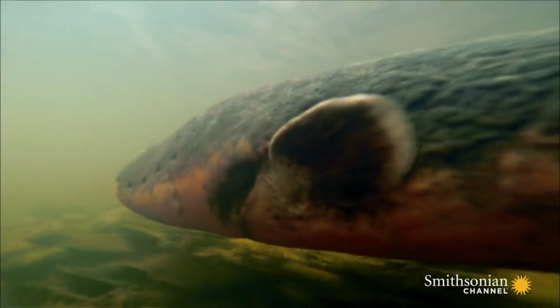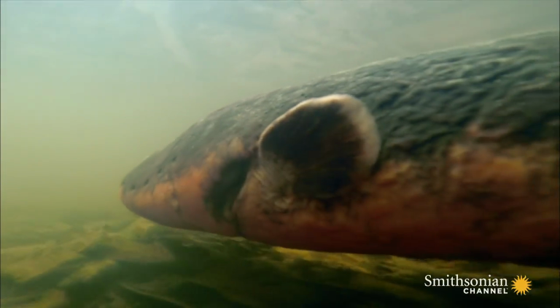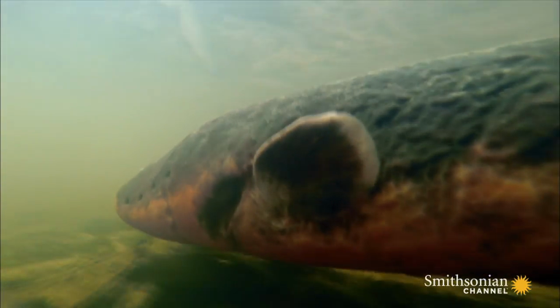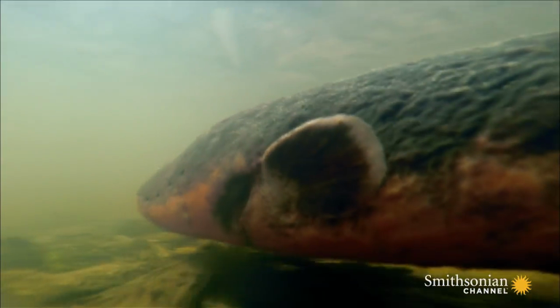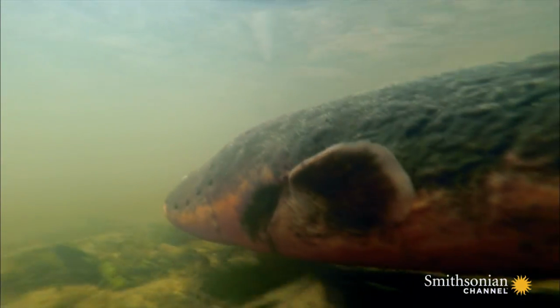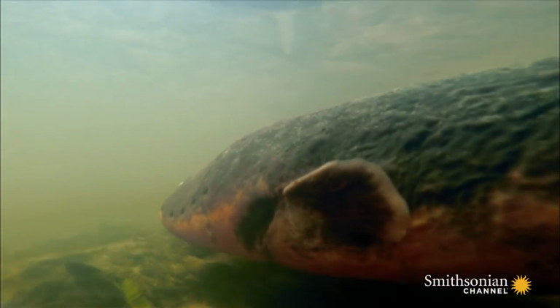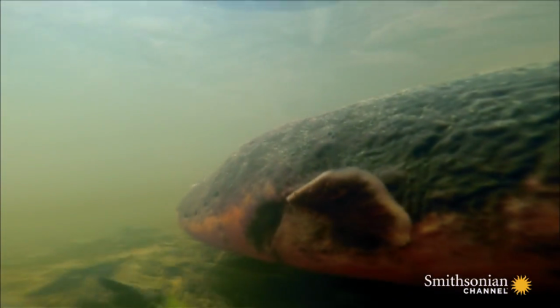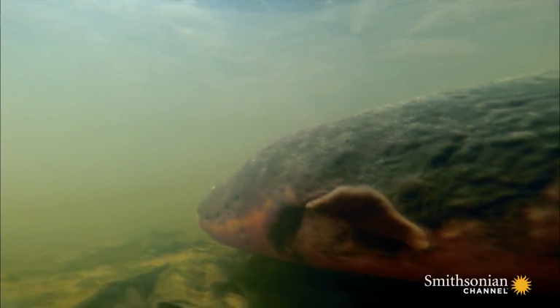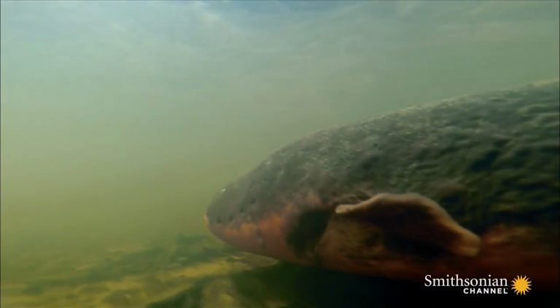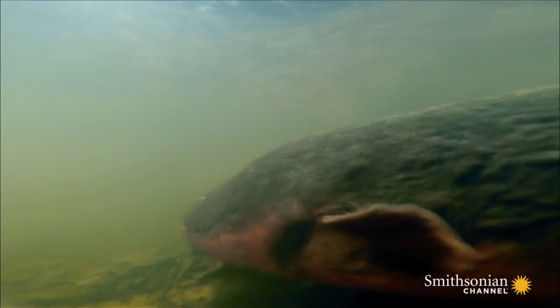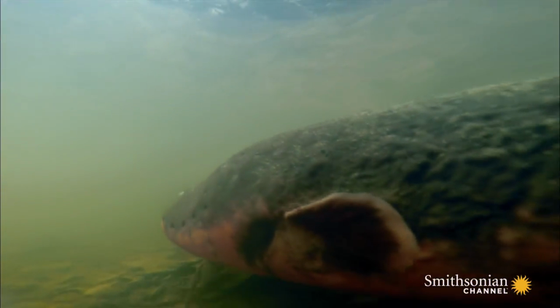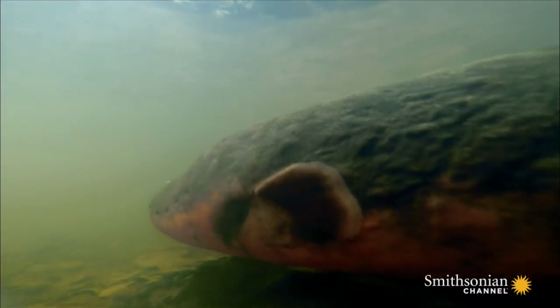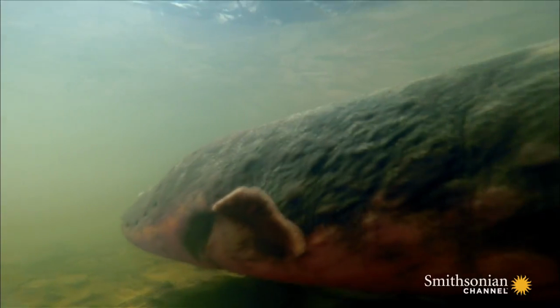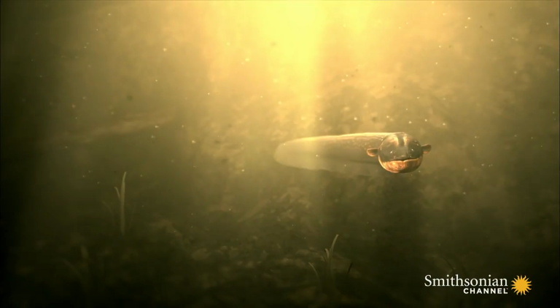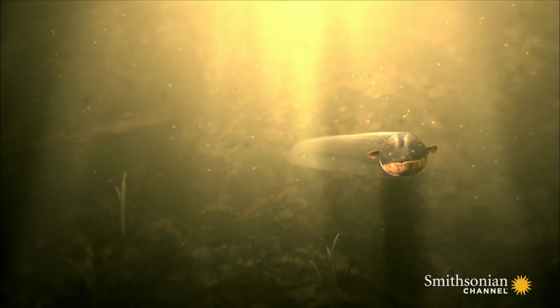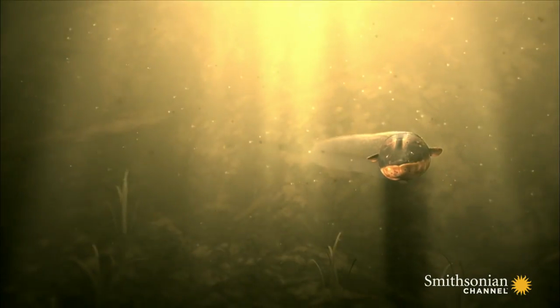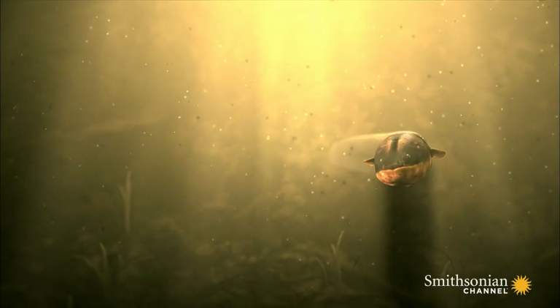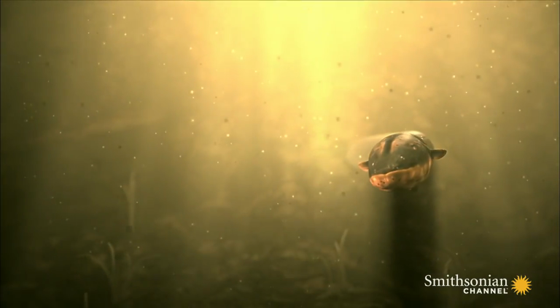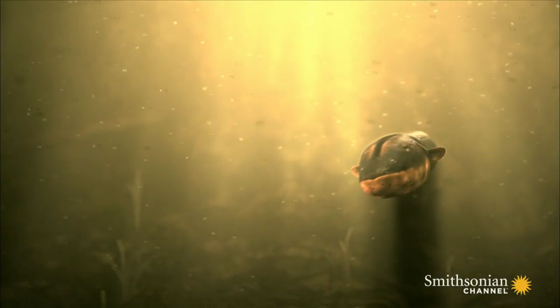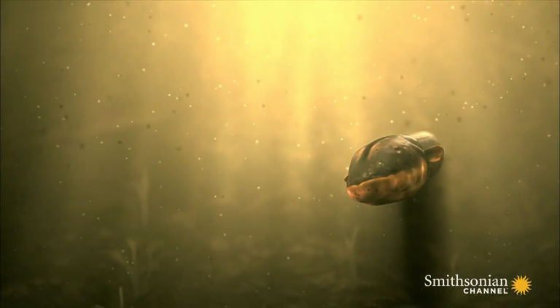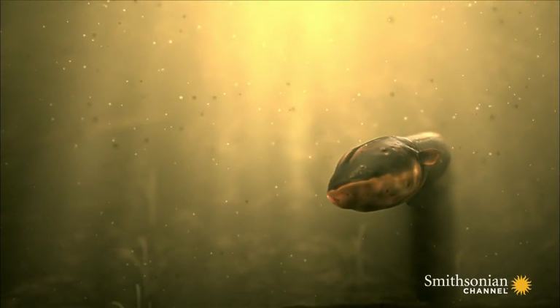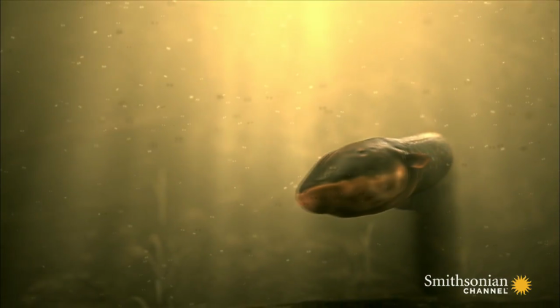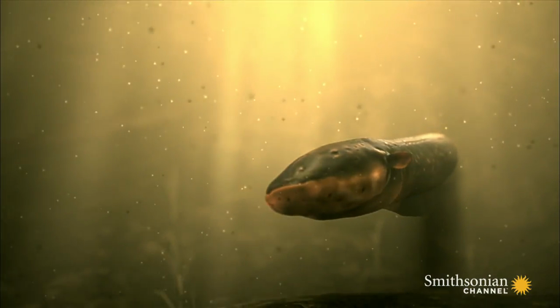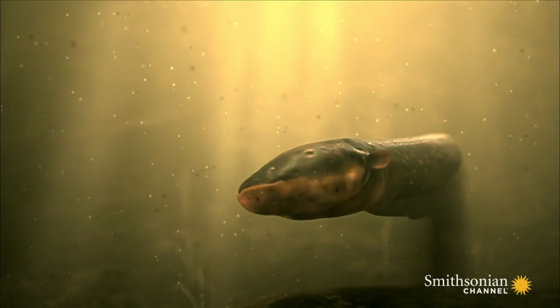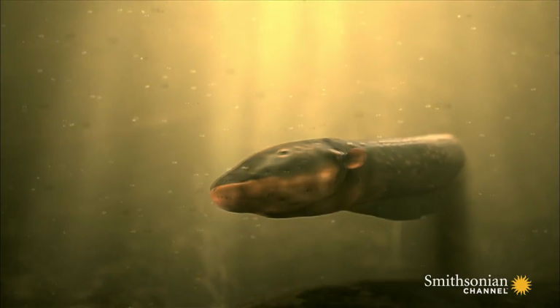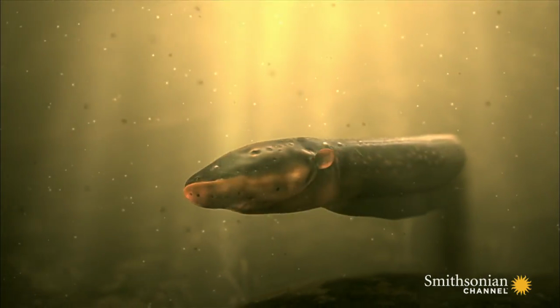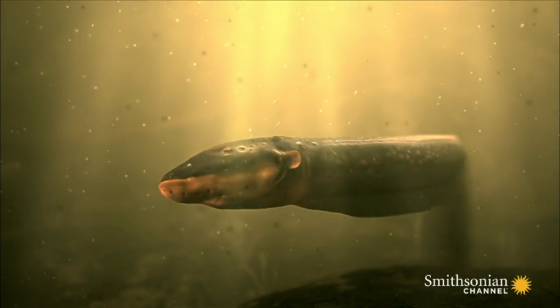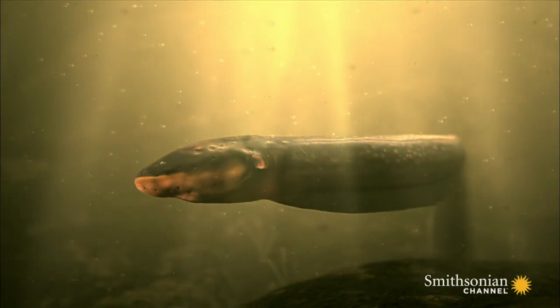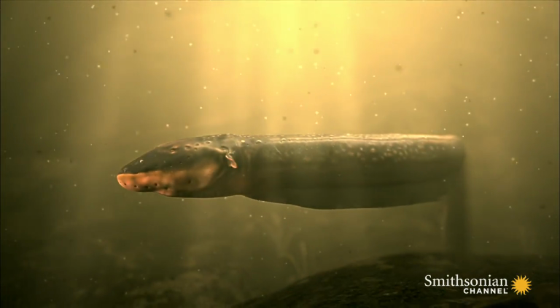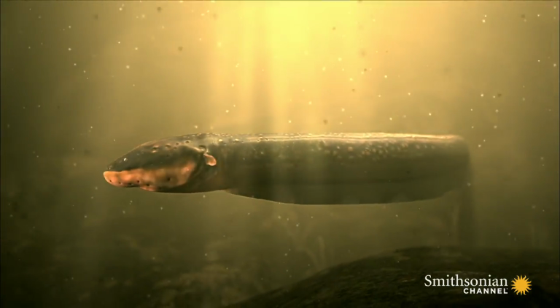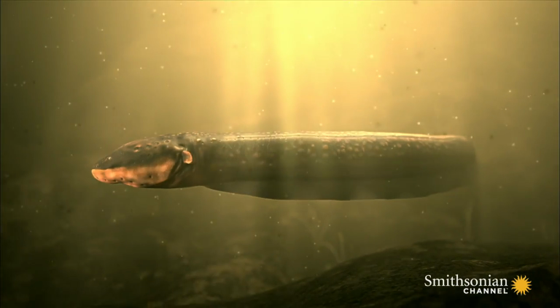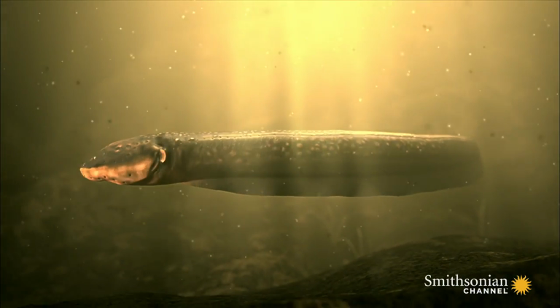Its whole body is purpose-built to be electric. All of its vital organs are near its head. The rest of the body is a giant battery.